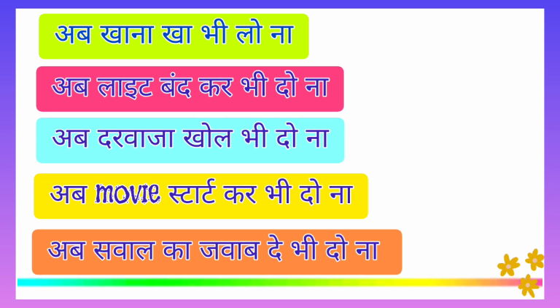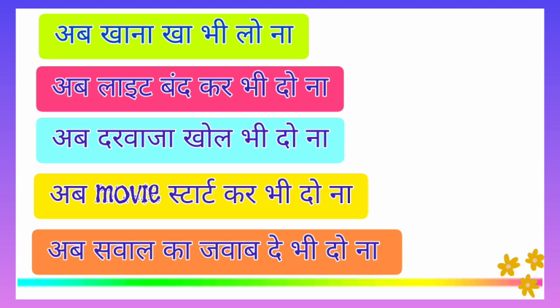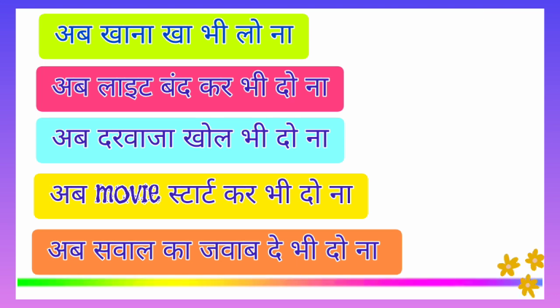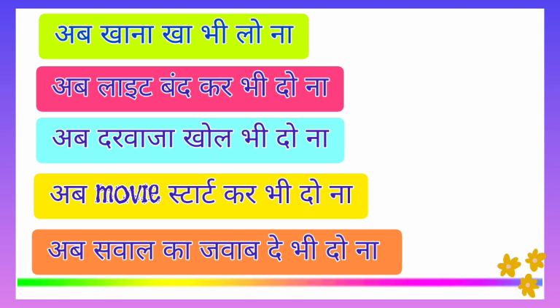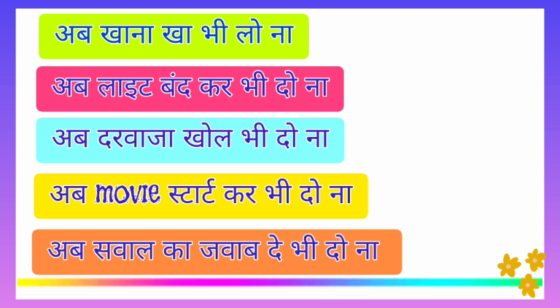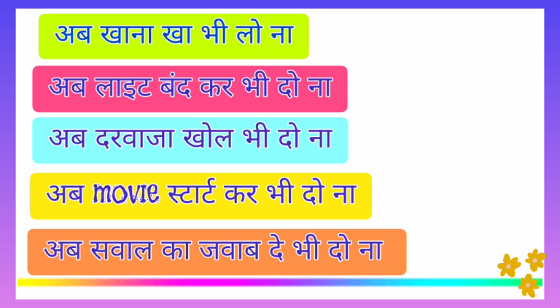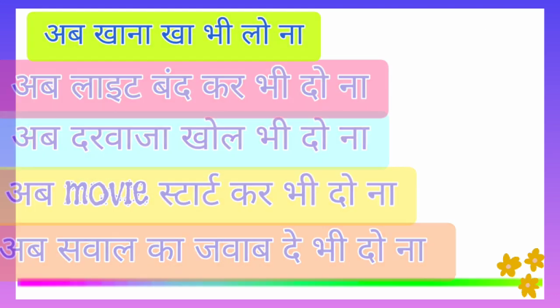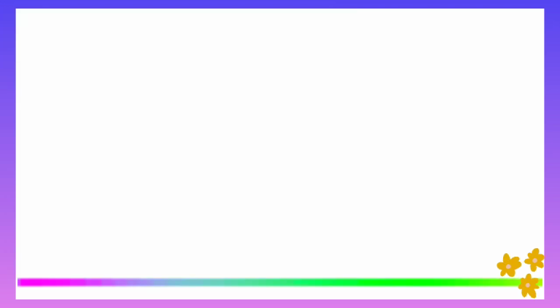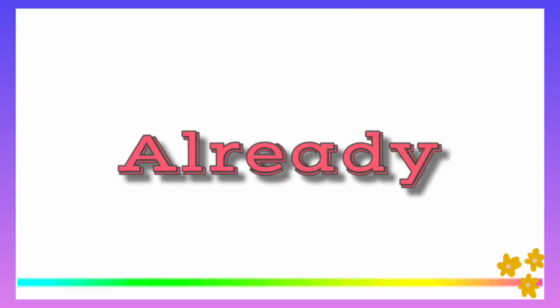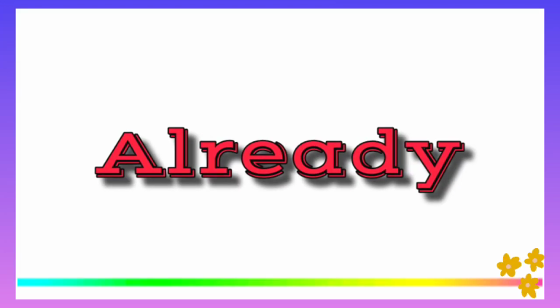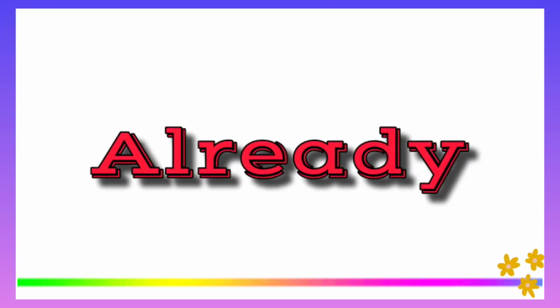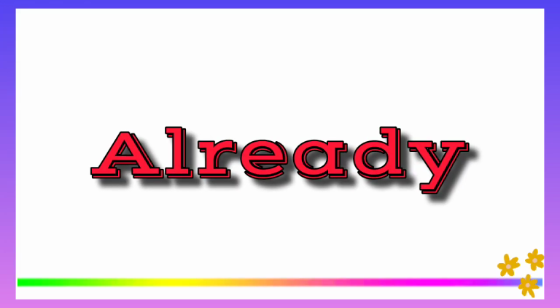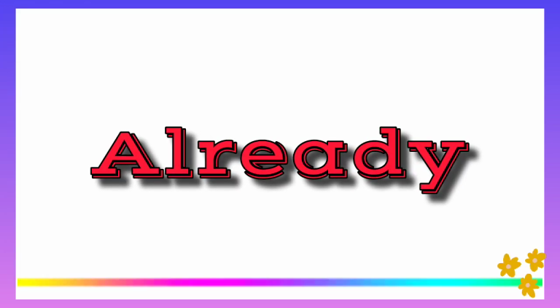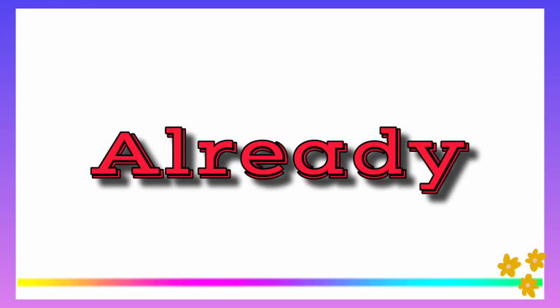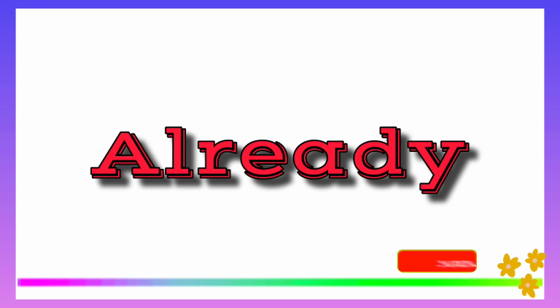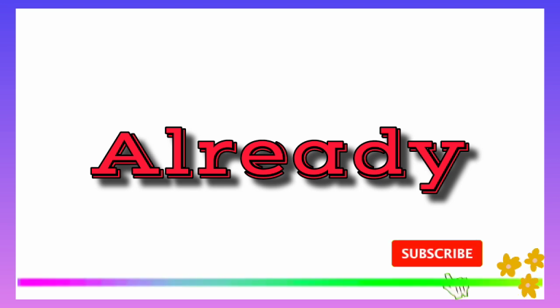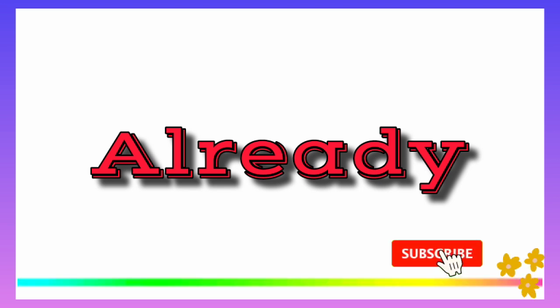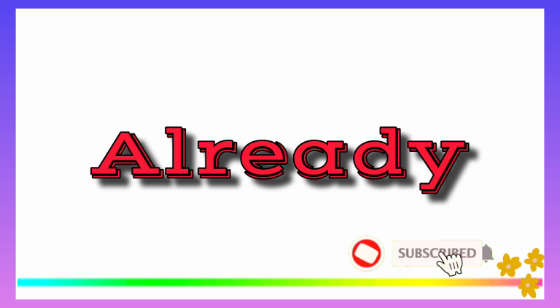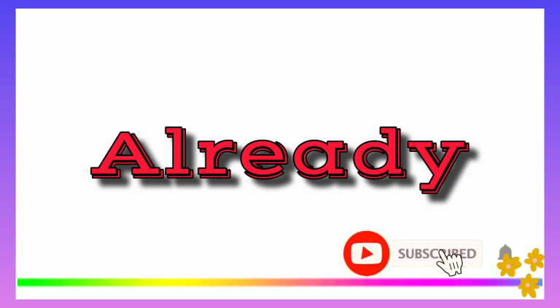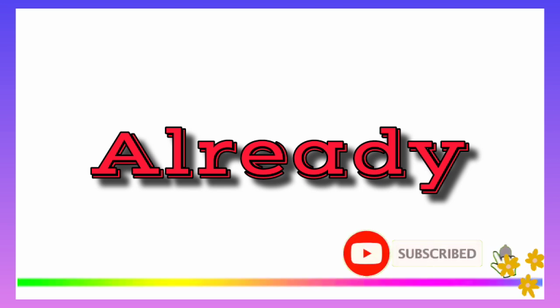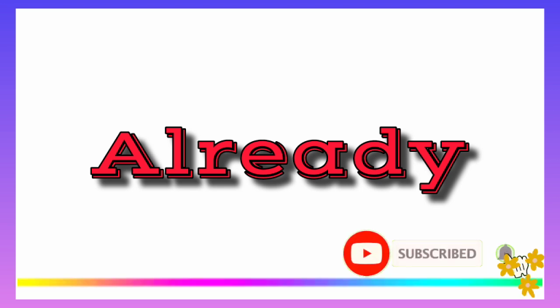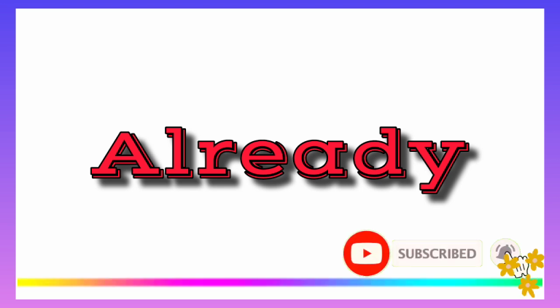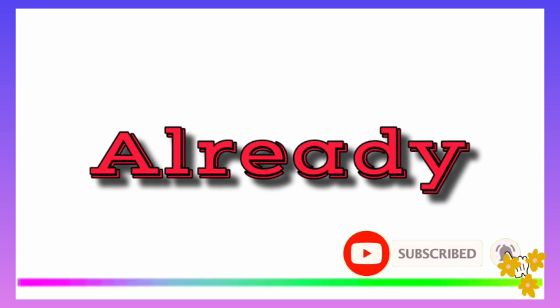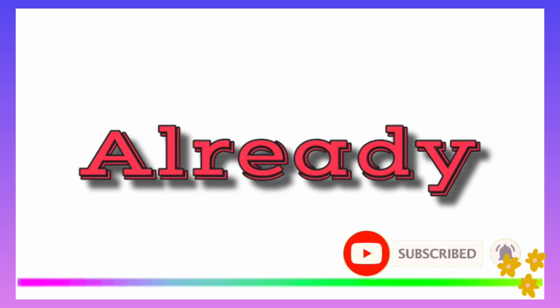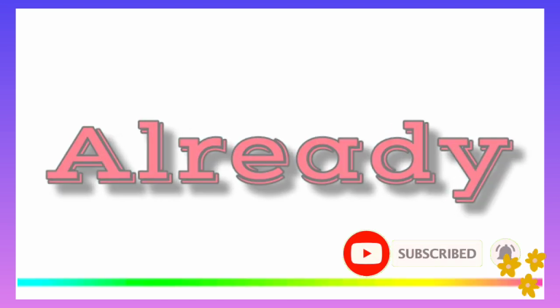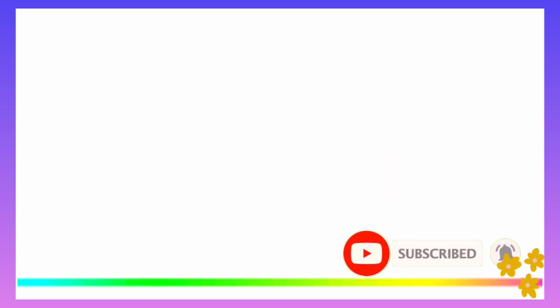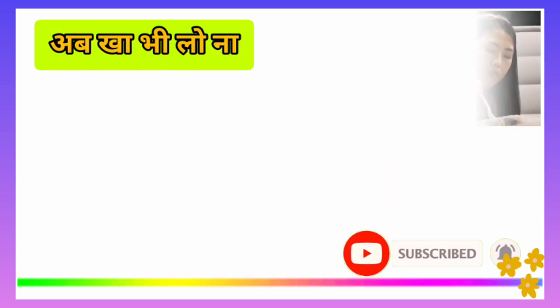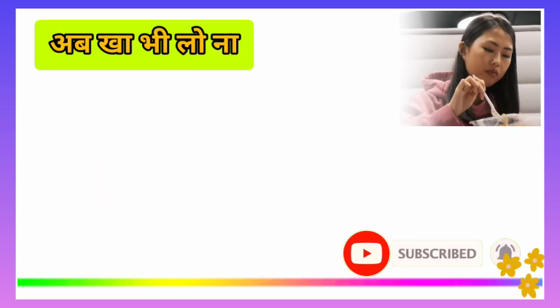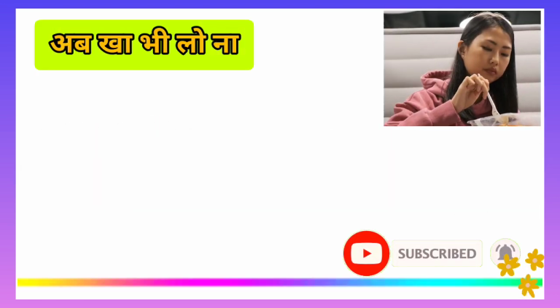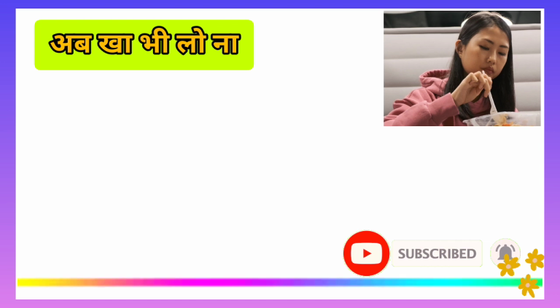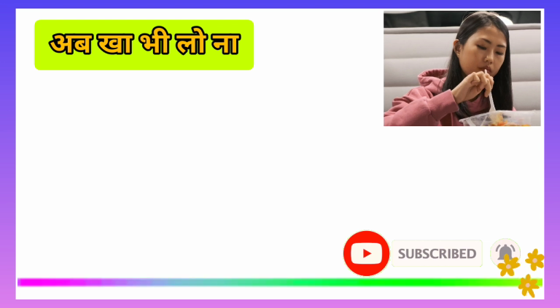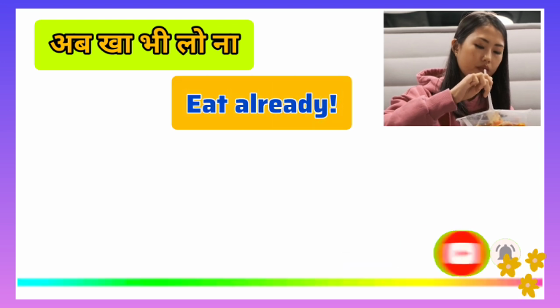You have to use a small word: 'already.' Yes, friends, it's 'already.' You have to use it this way — it carries the meaning of our word. For example: 'Now let's eat' becomes 'Eat already.'